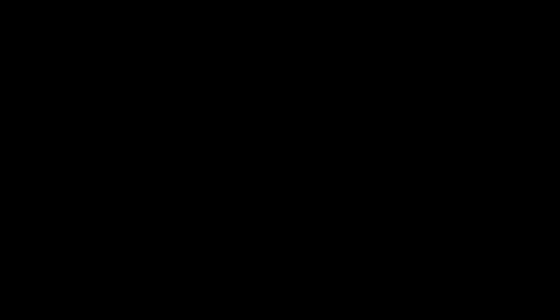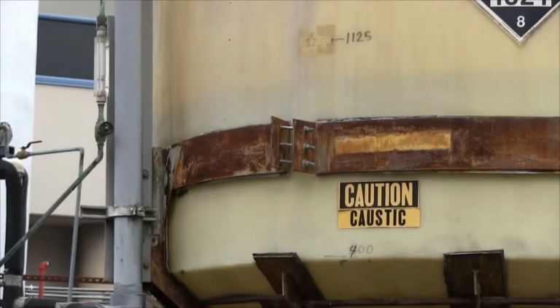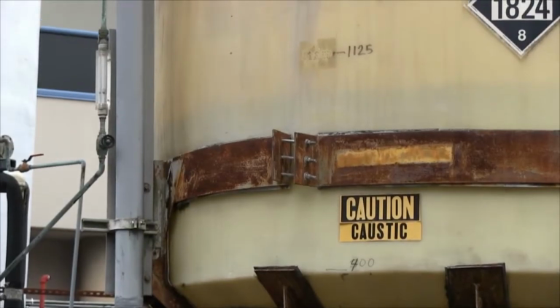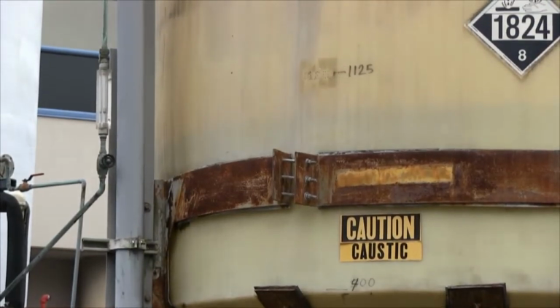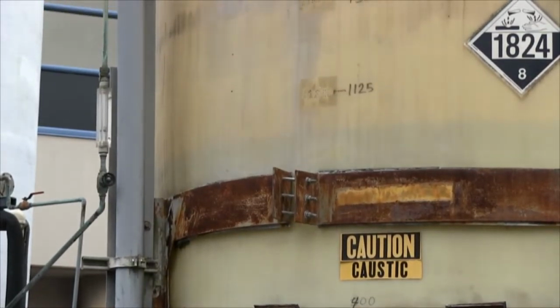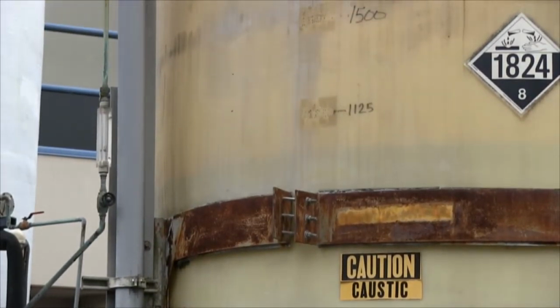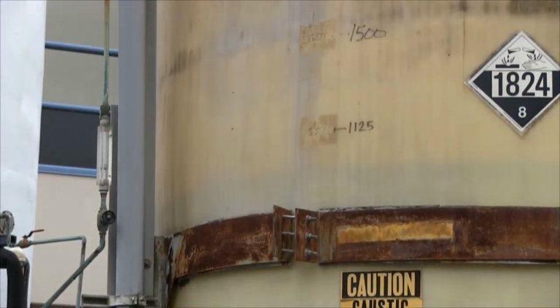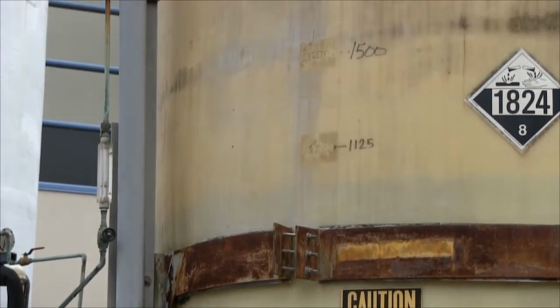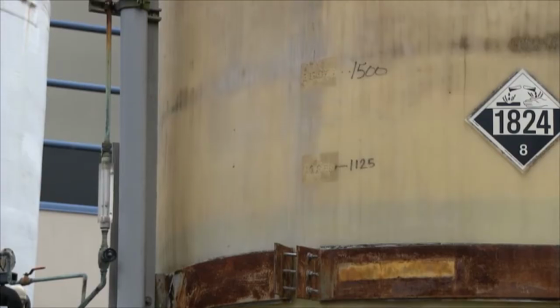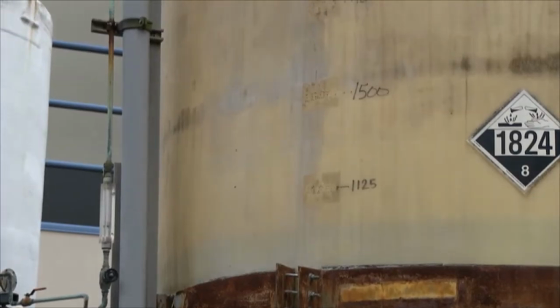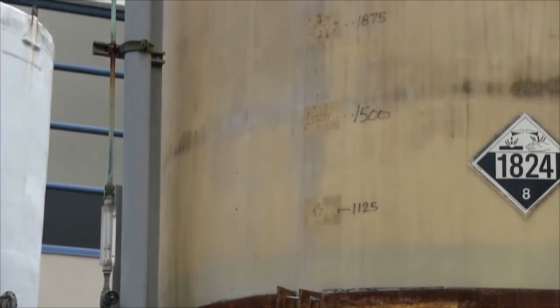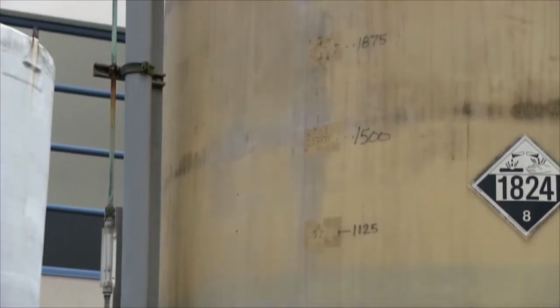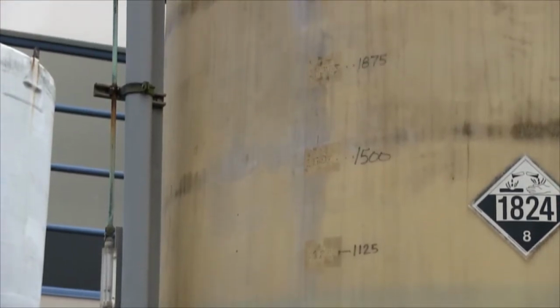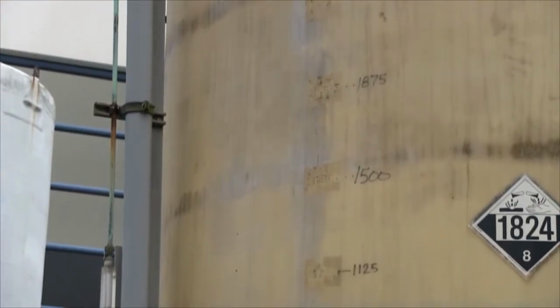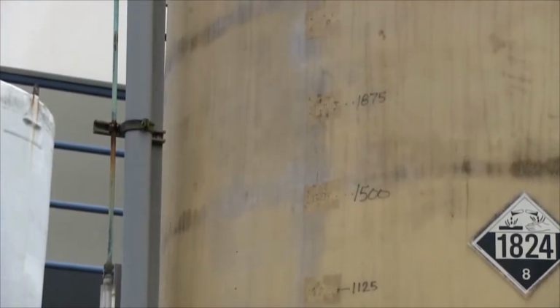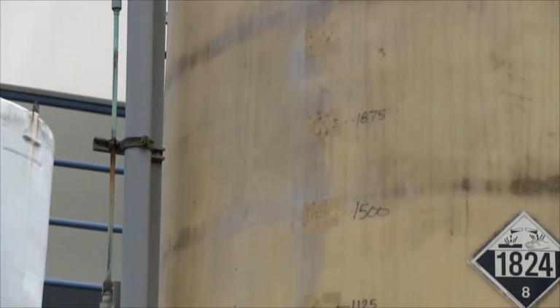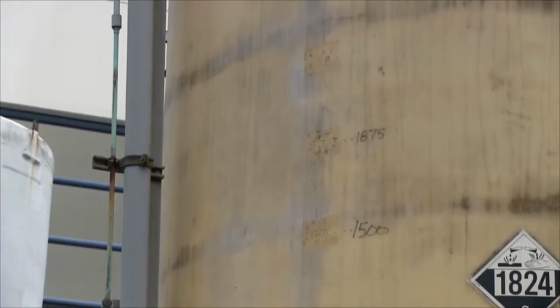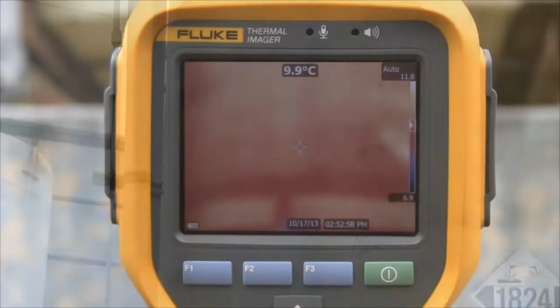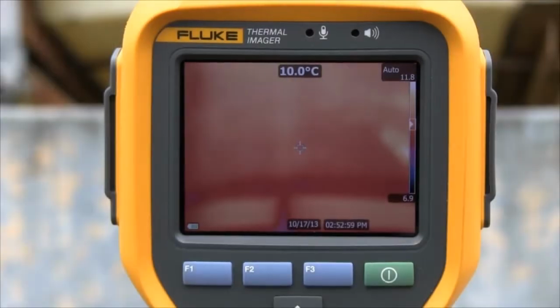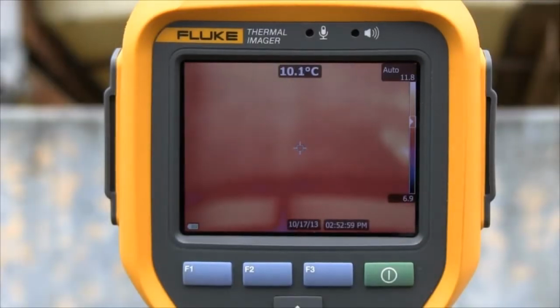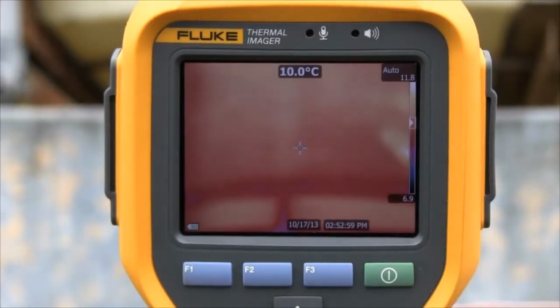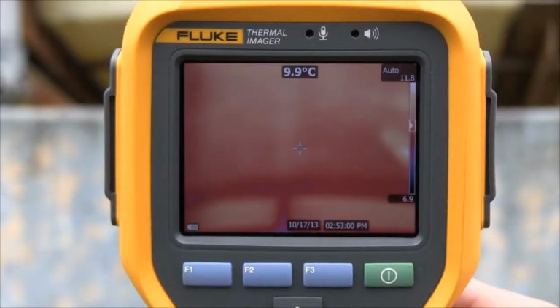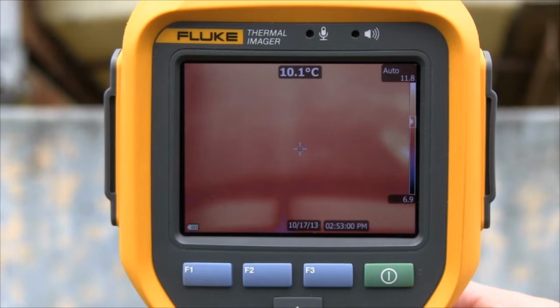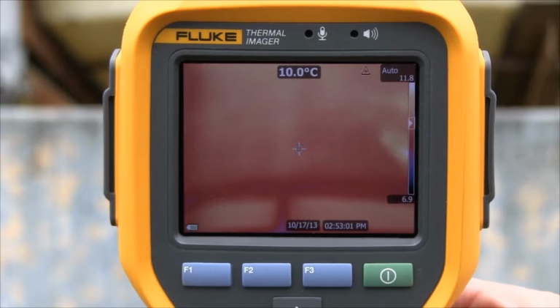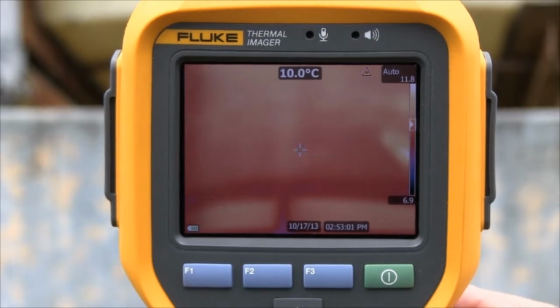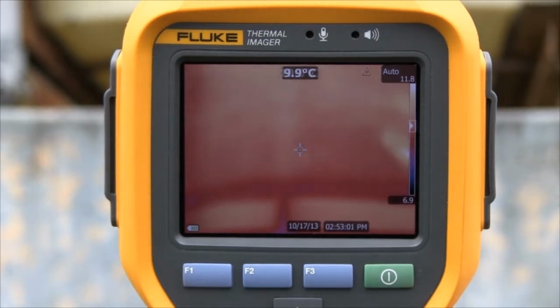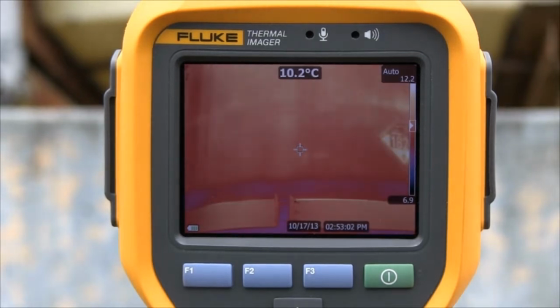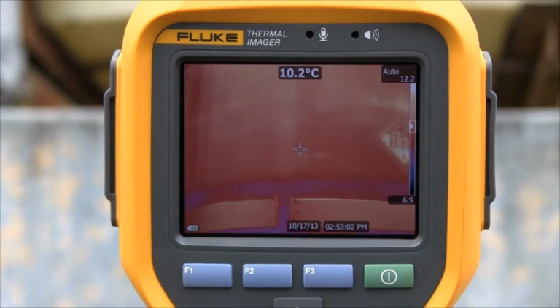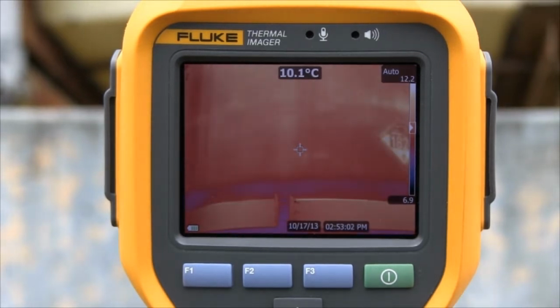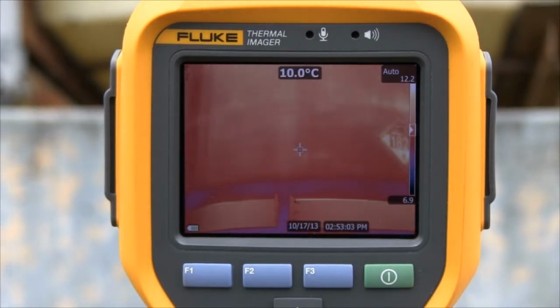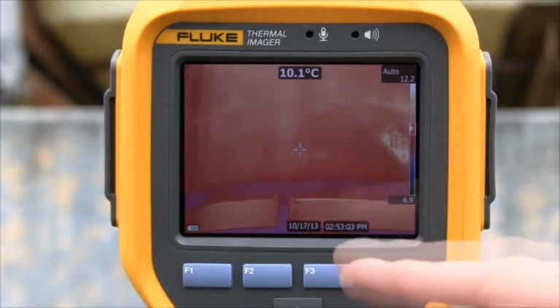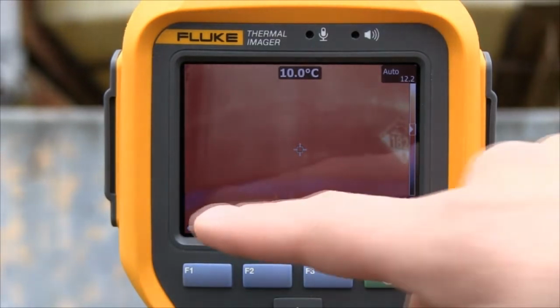Fluke's auto blend mode blends a visible and partially transparent infrared image into a single view. Our patented image alignment approach provides a comprehensive detailed view of what's going on.